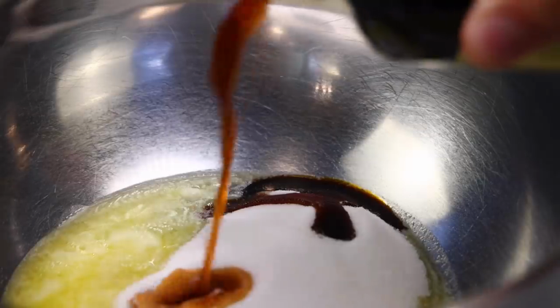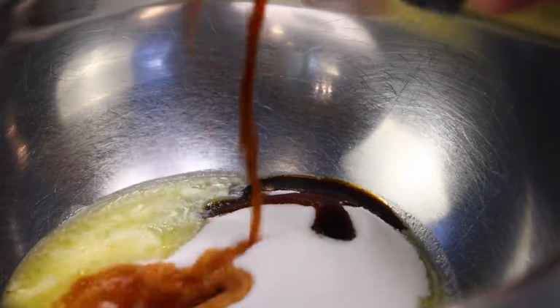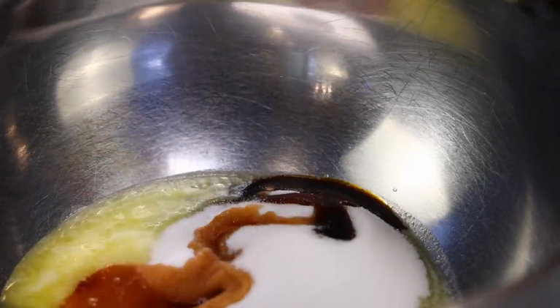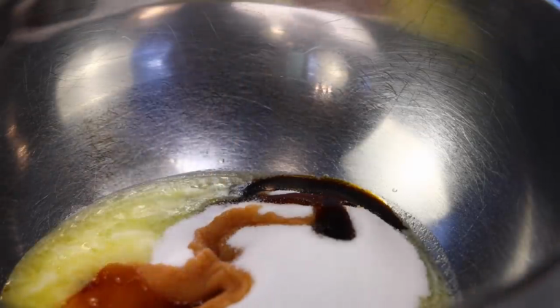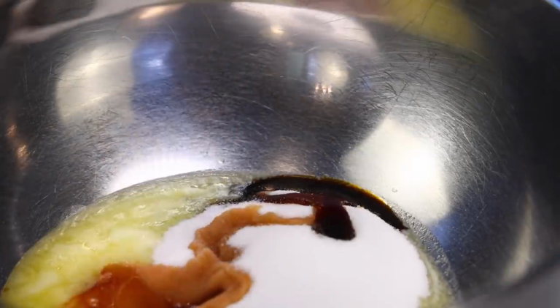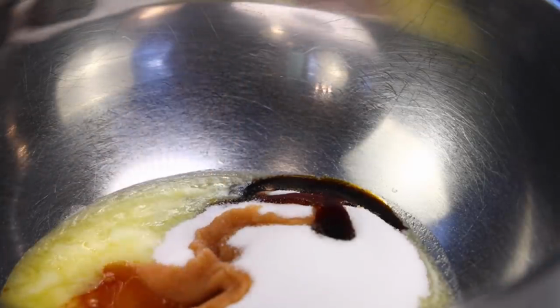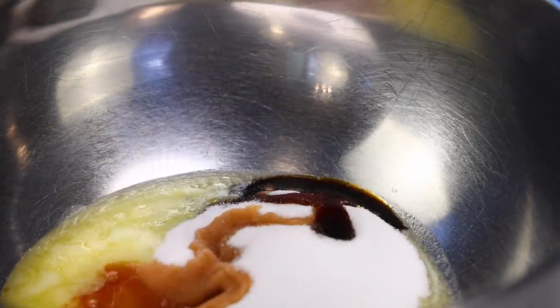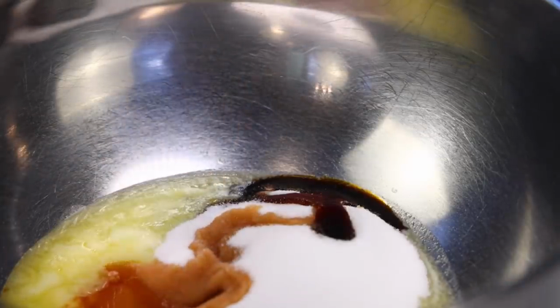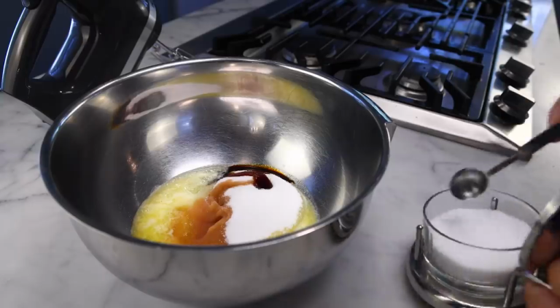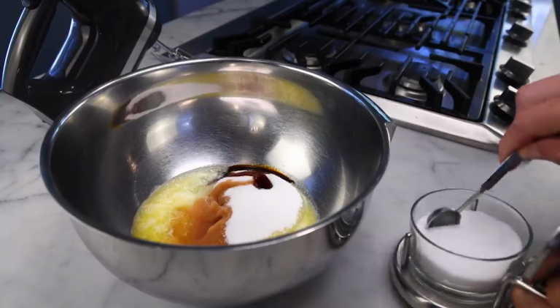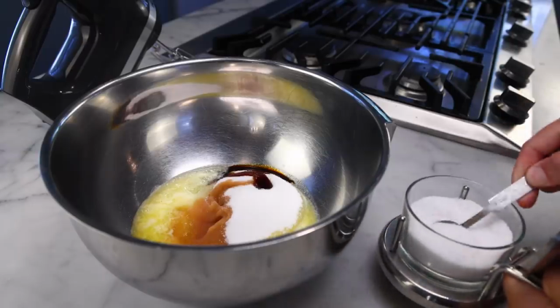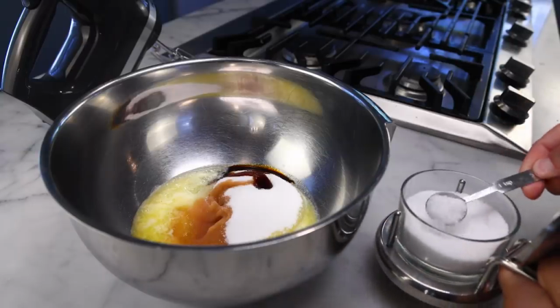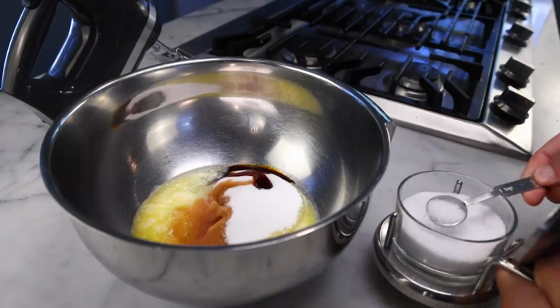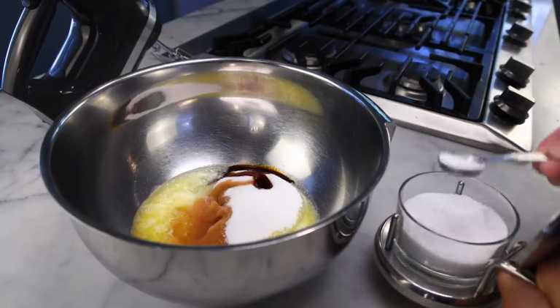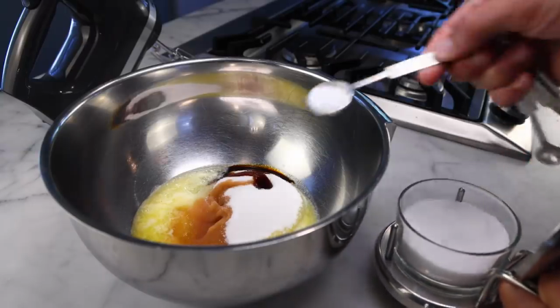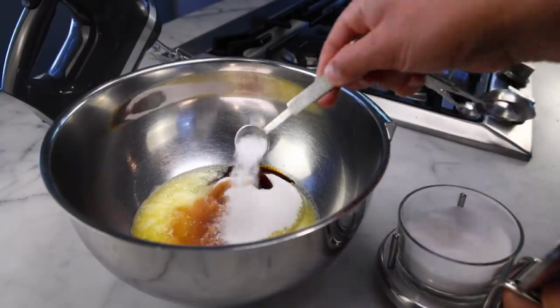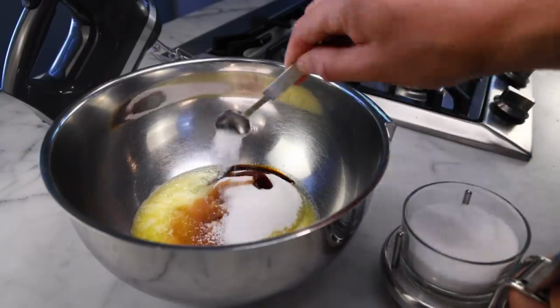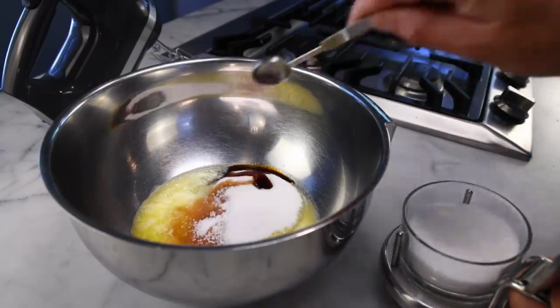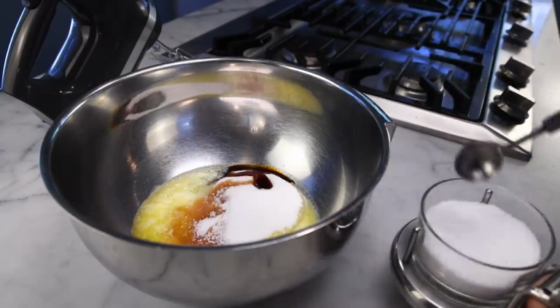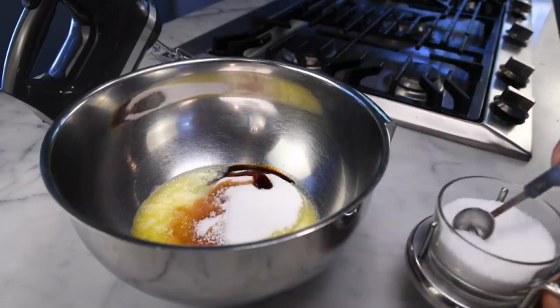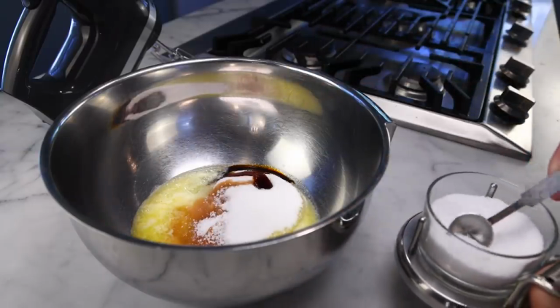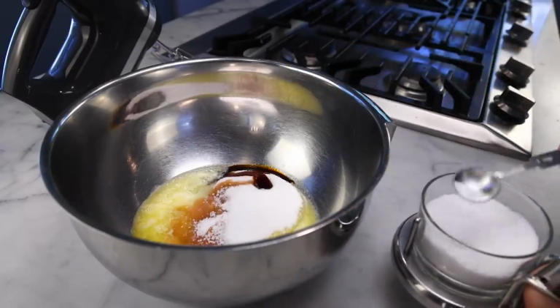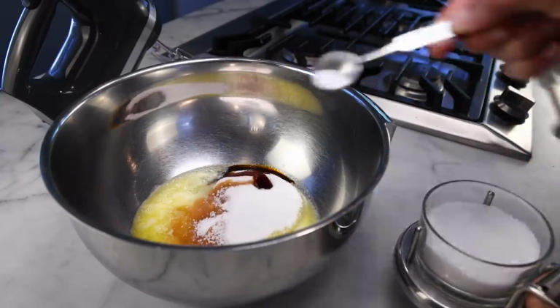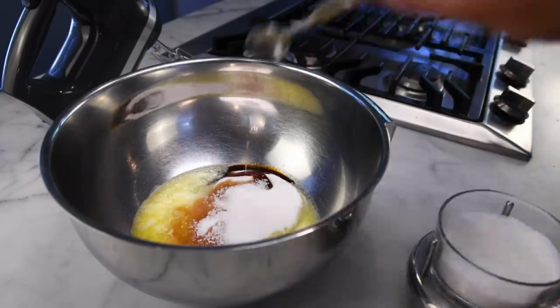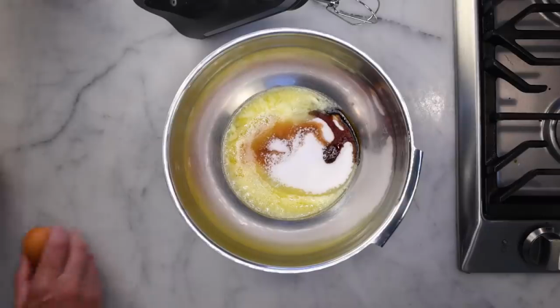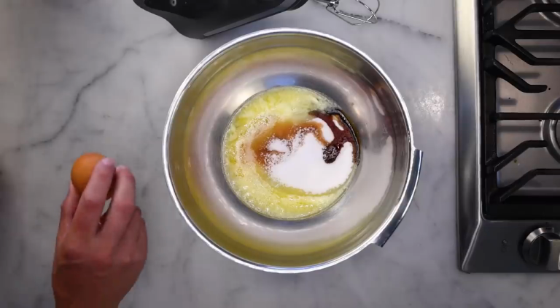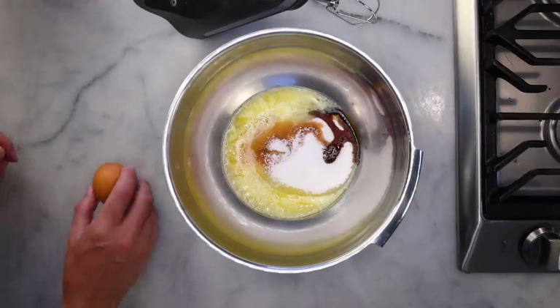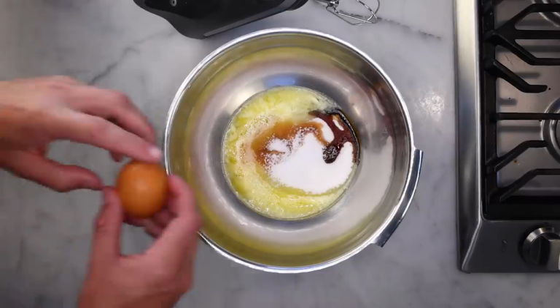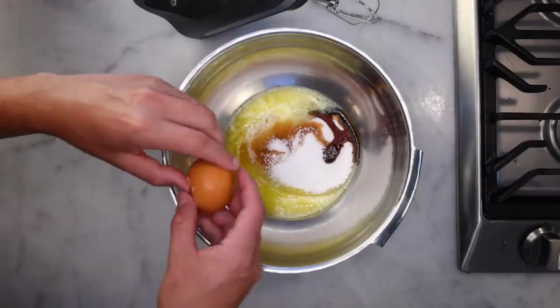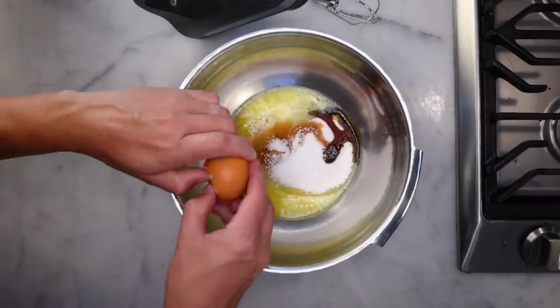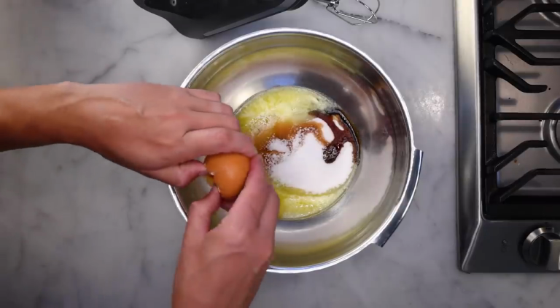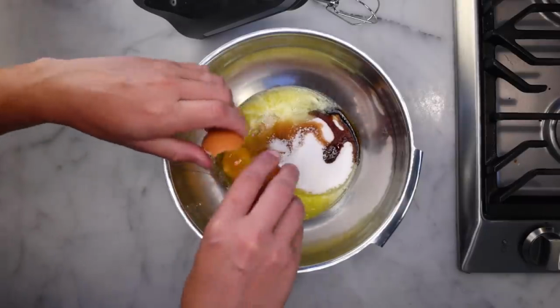Big splash of vanilla, and I'm doing a heaped teaspoon of kosher salt, like 6 grams. Try extra salt in your cookie recipe — salty cookies with ice cream is a life-changing combination.